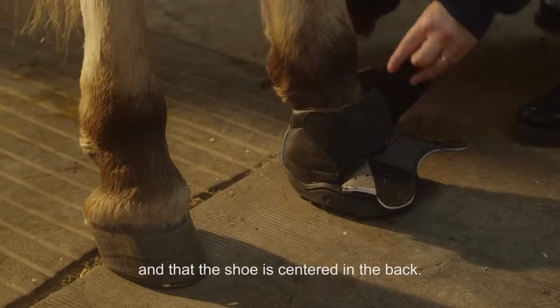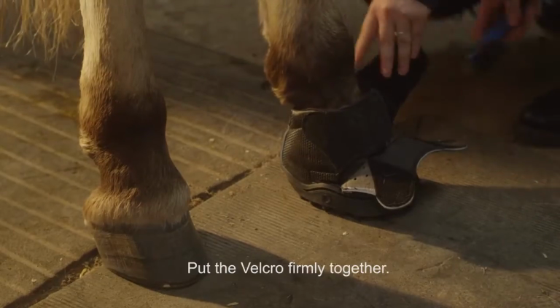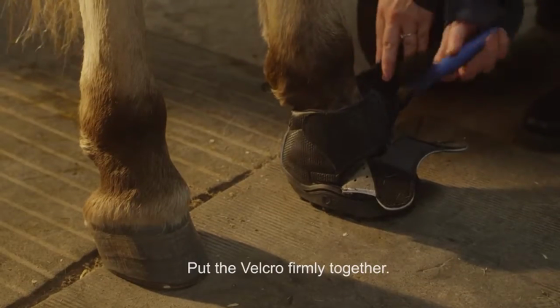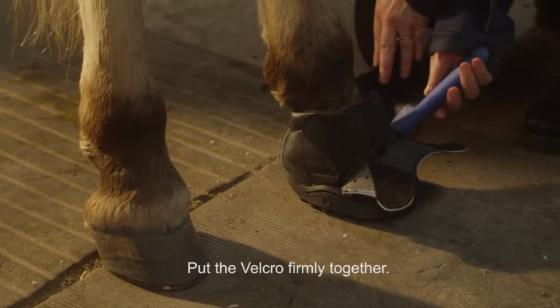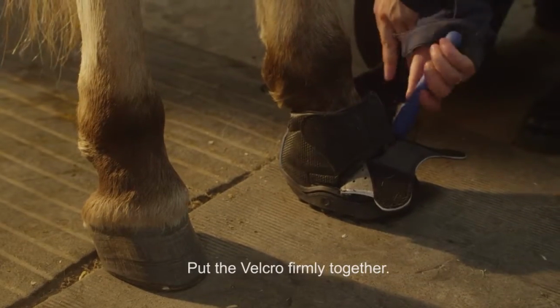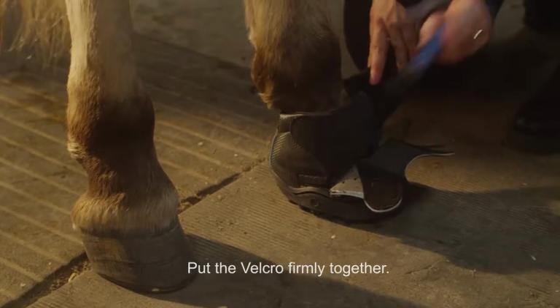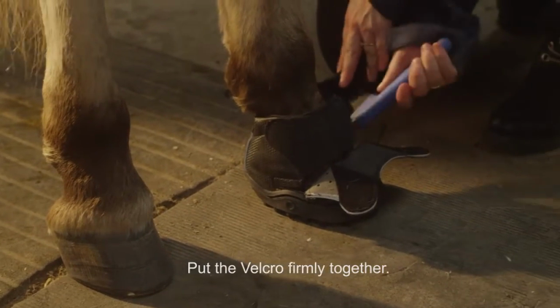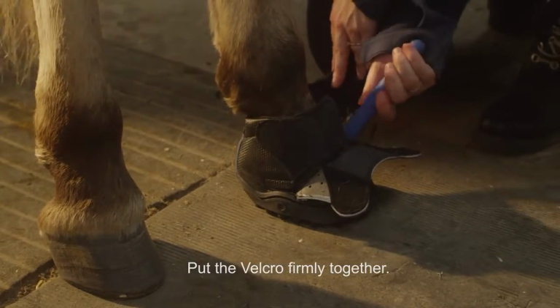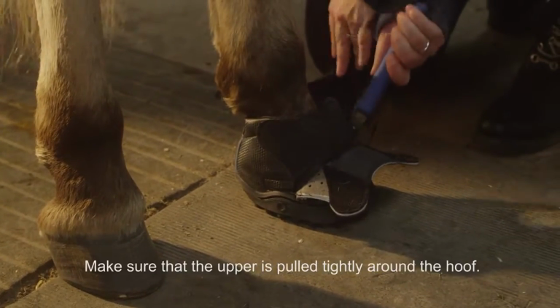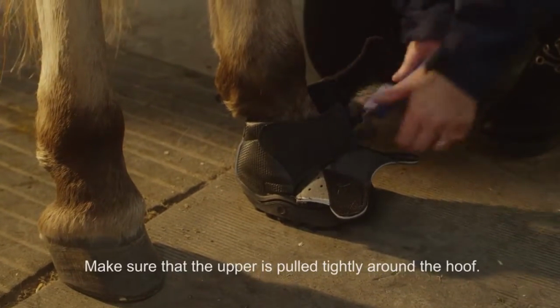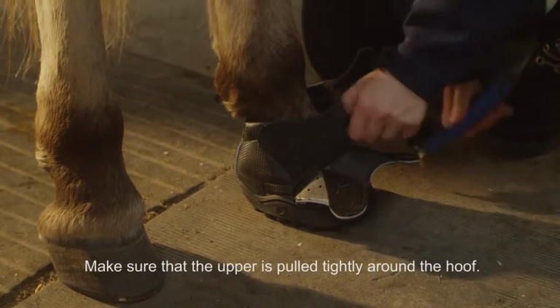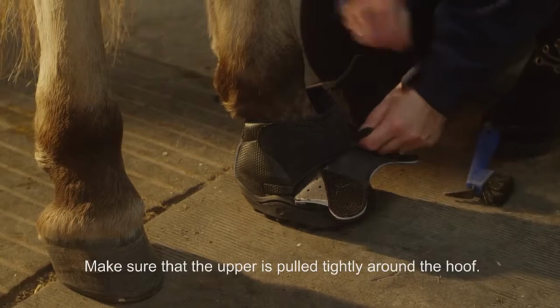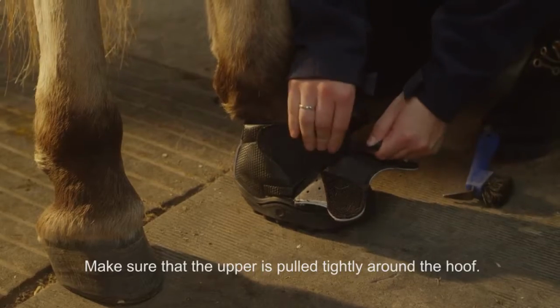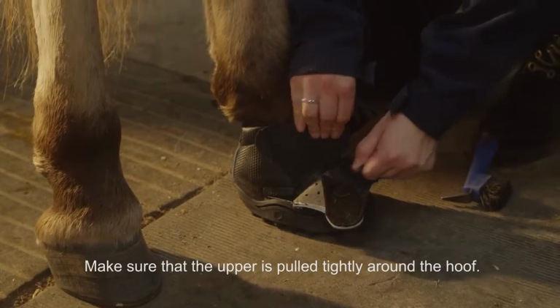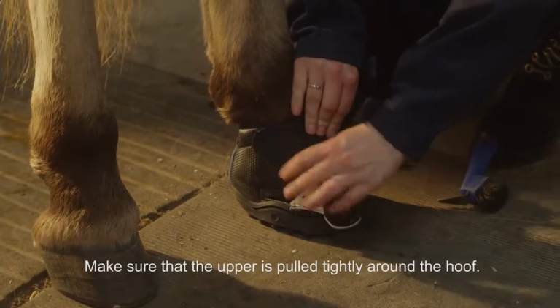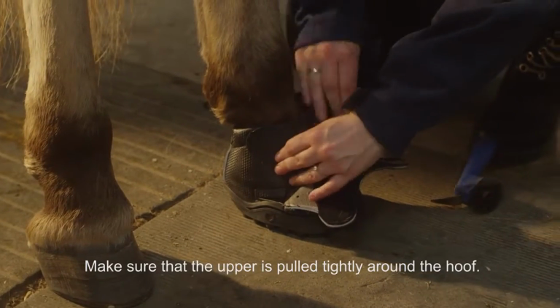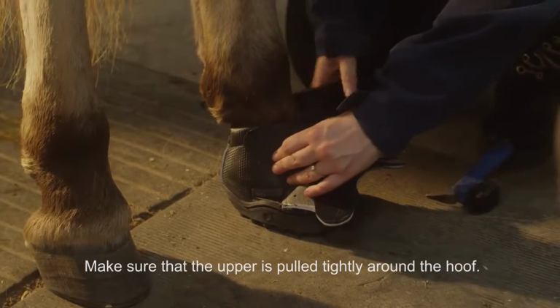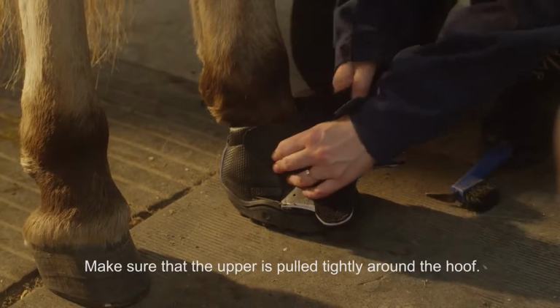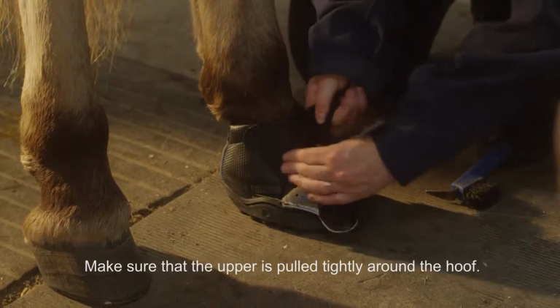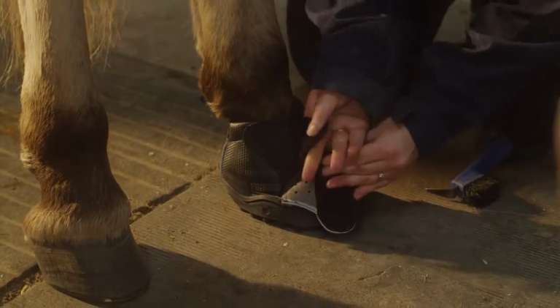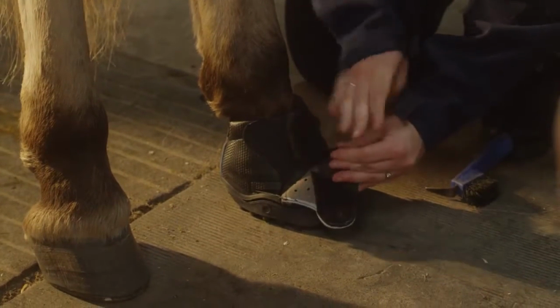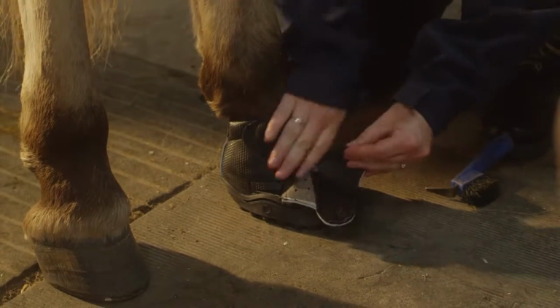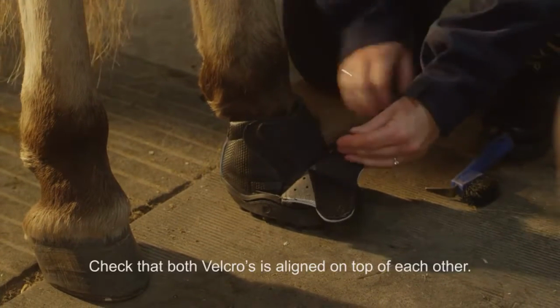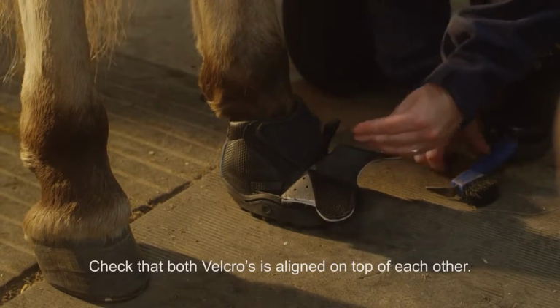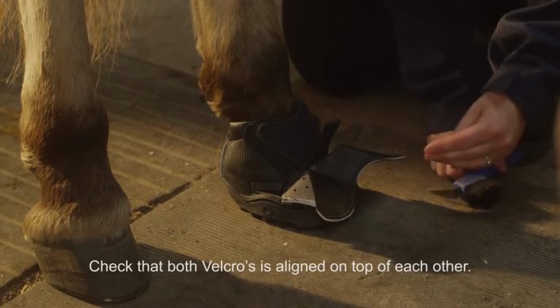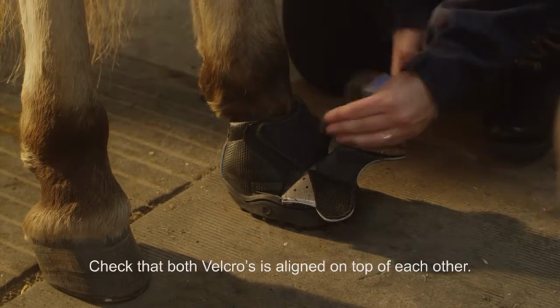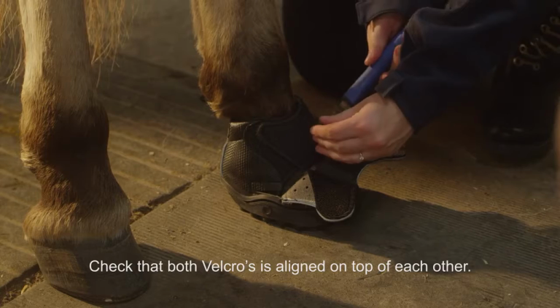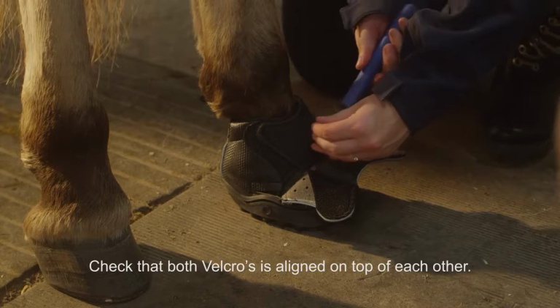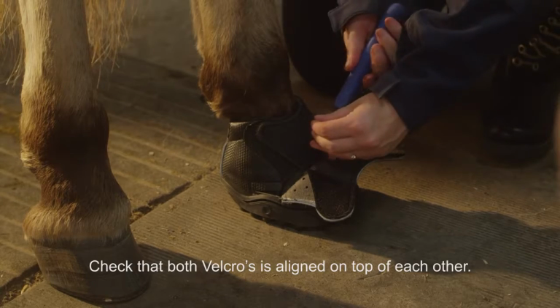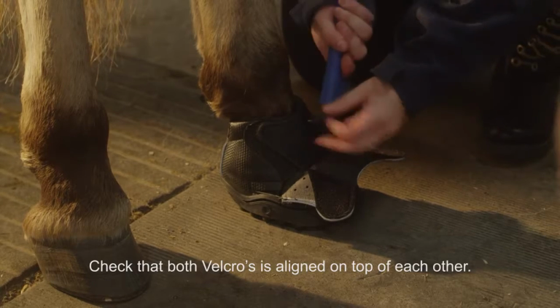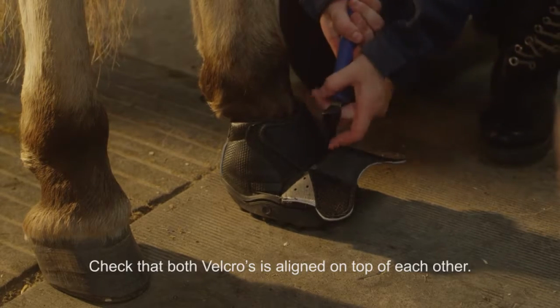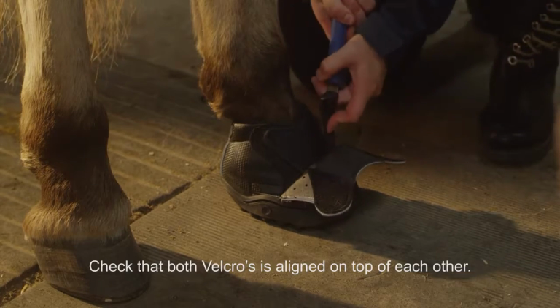Put the velcro firmly together. Make sure that the upper is pulled tightly around the hoof. Check that both velcros are aligned on top of each other.